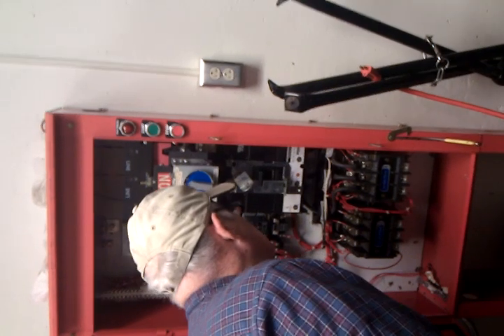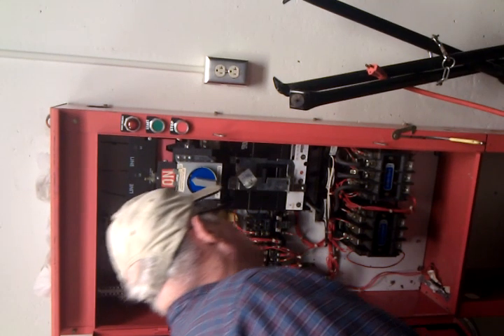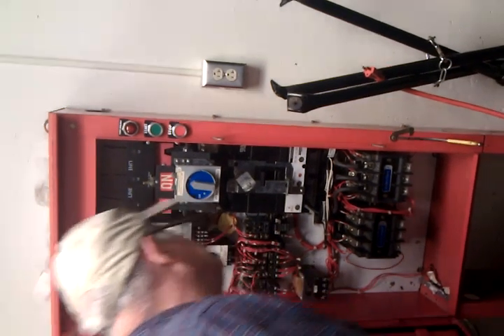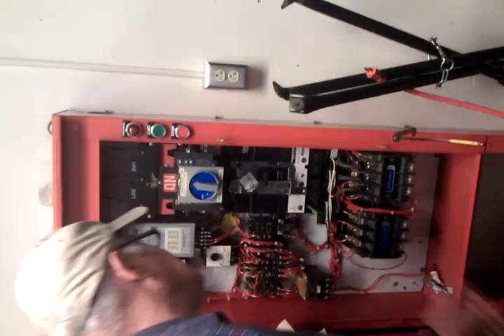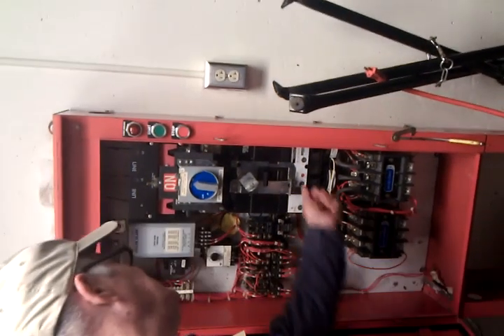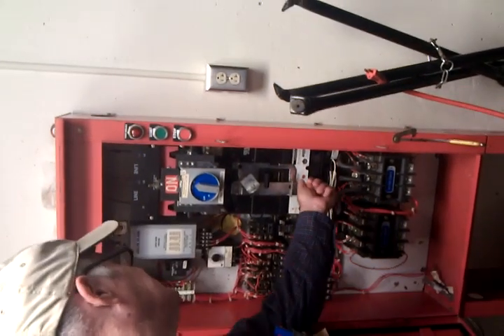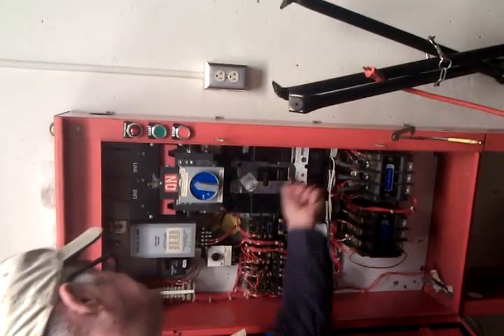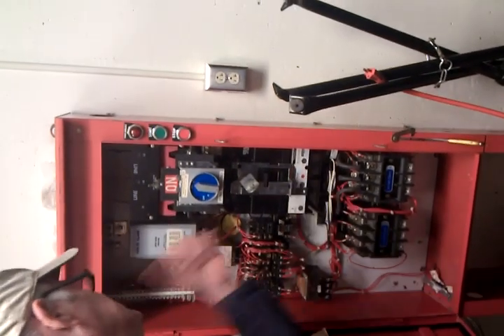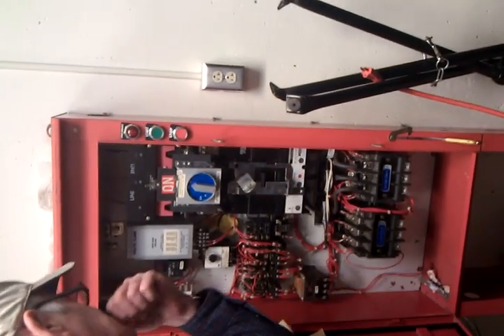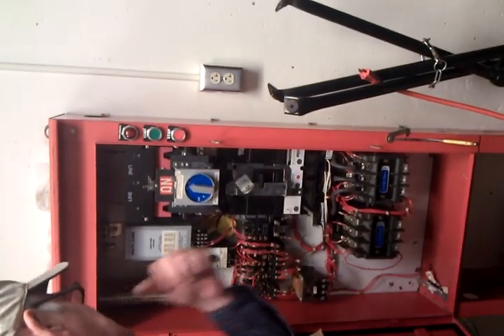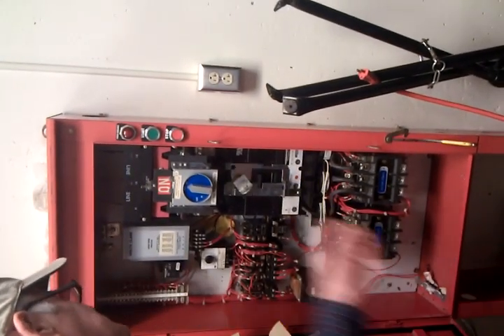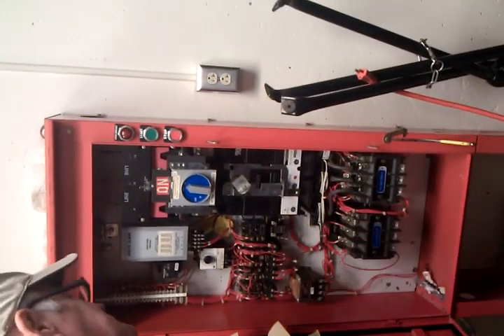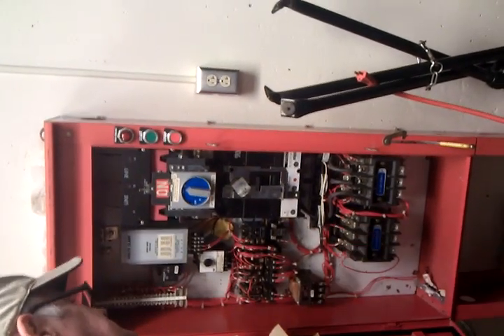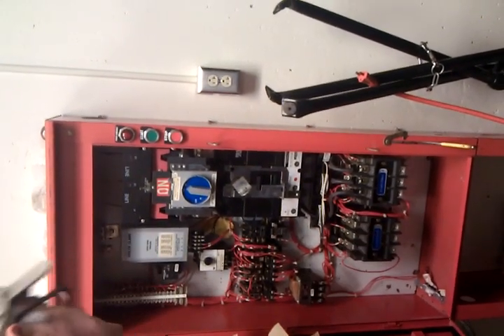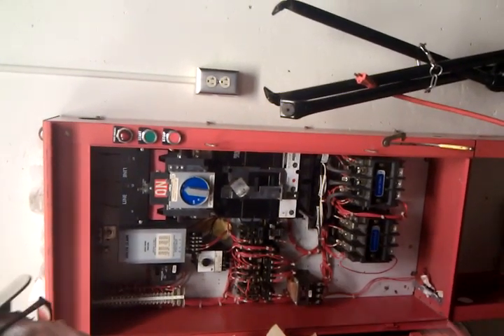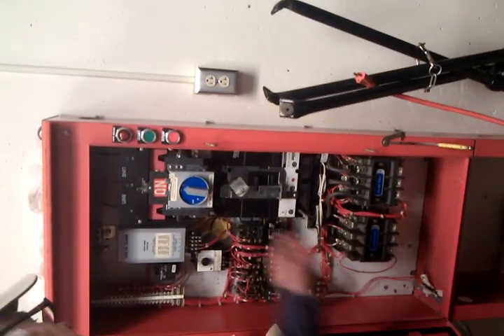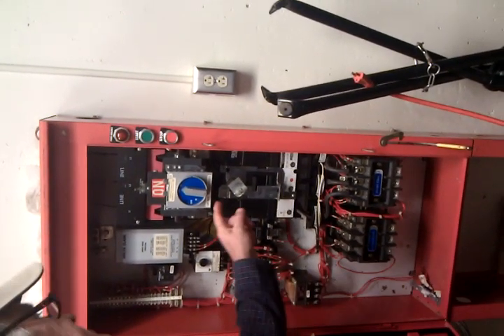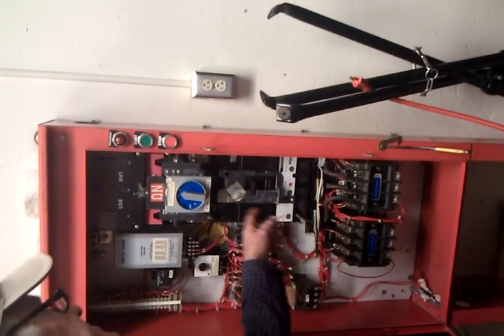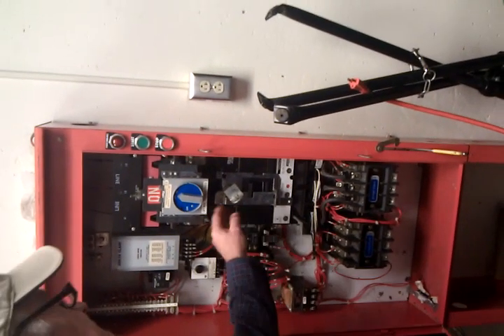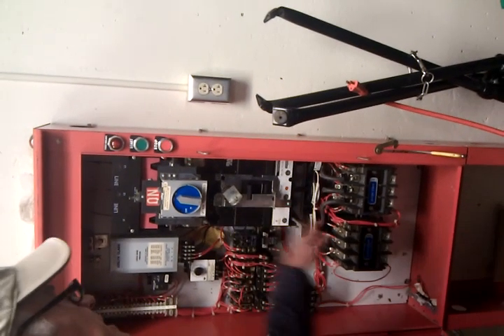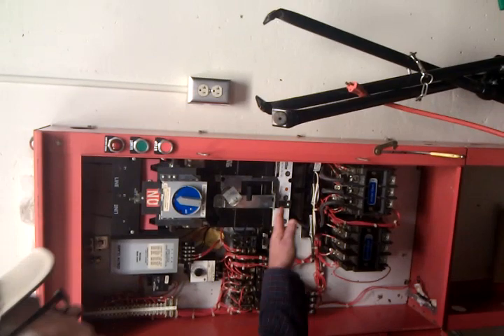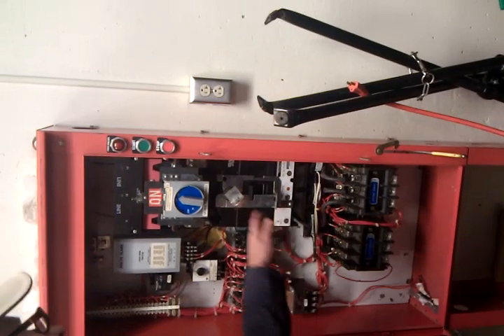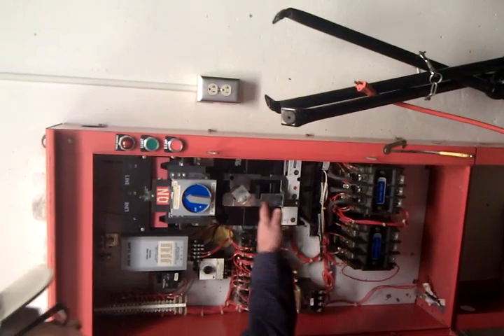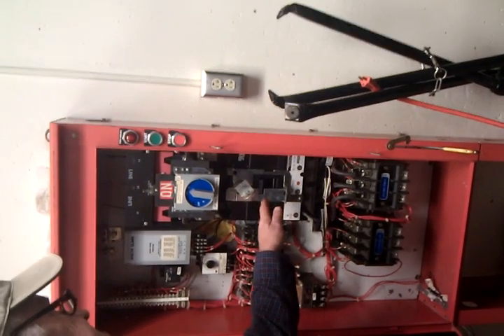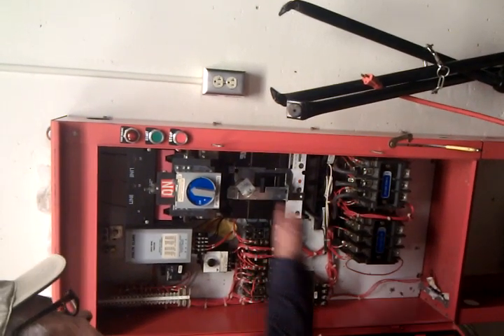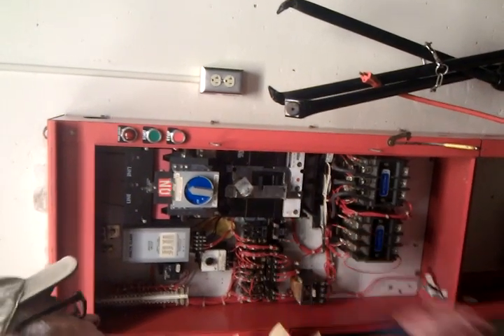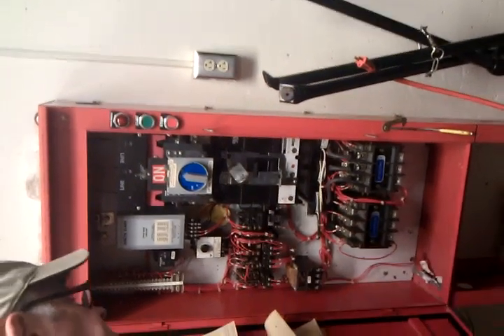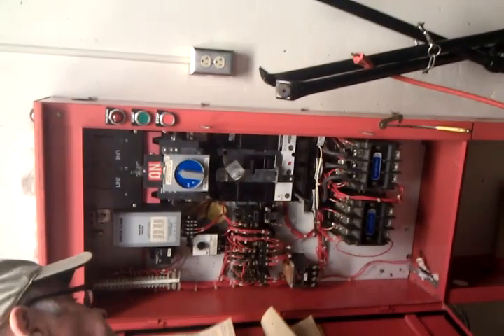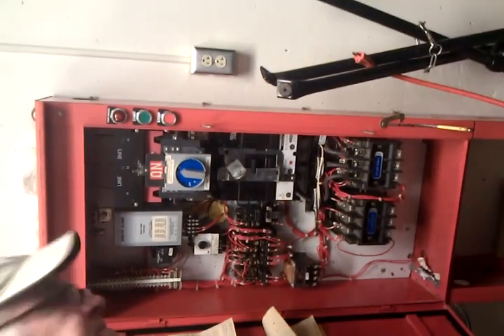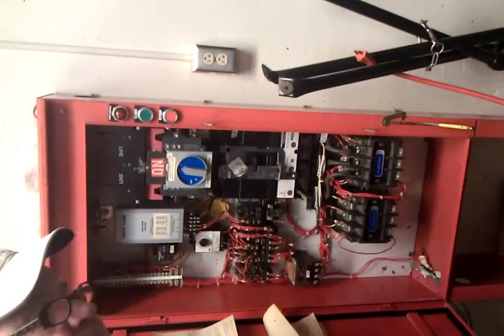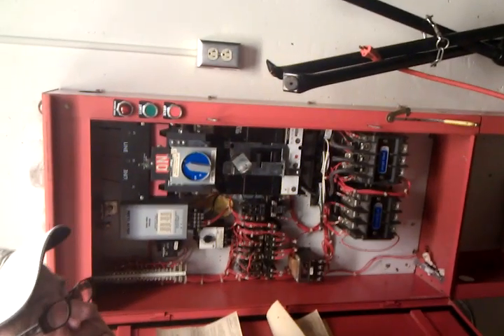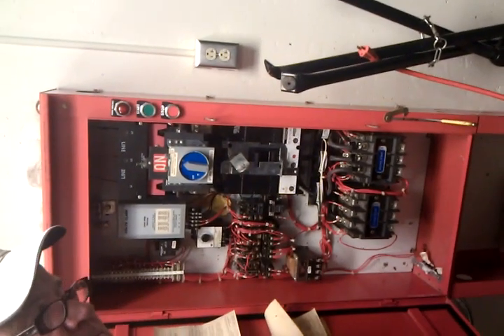If you hit this, this thing will trip out, and when it trips out it shuts this thing off.